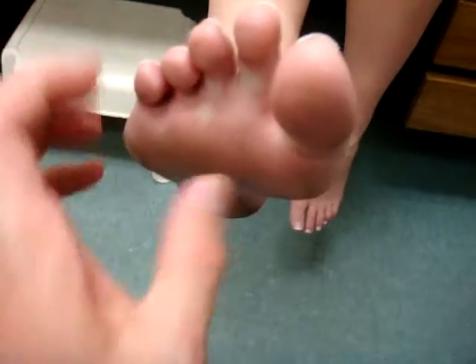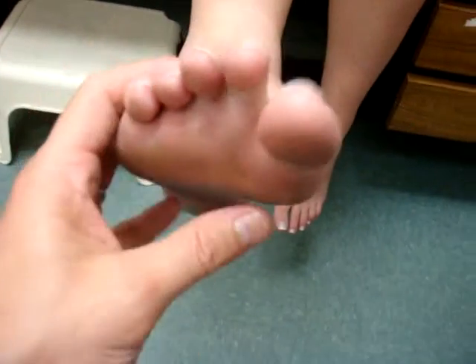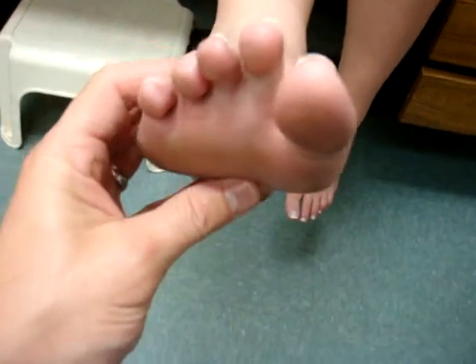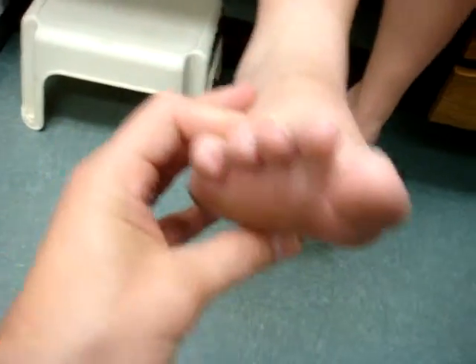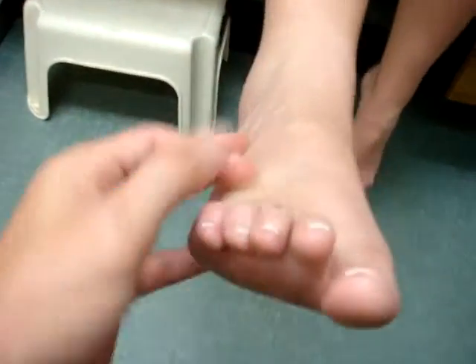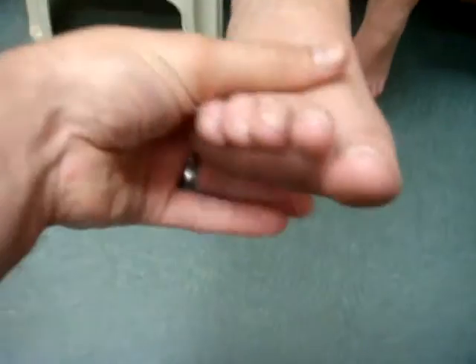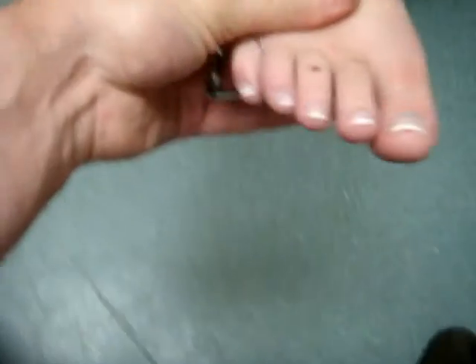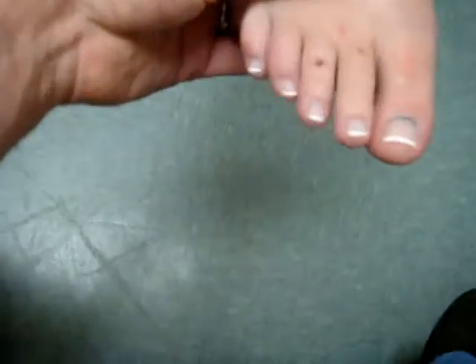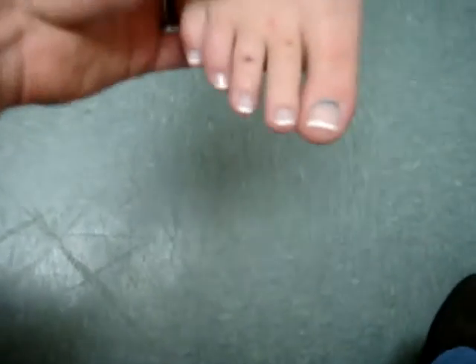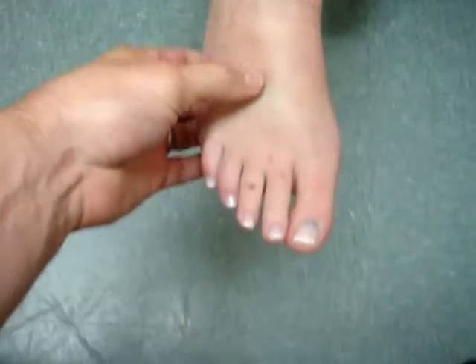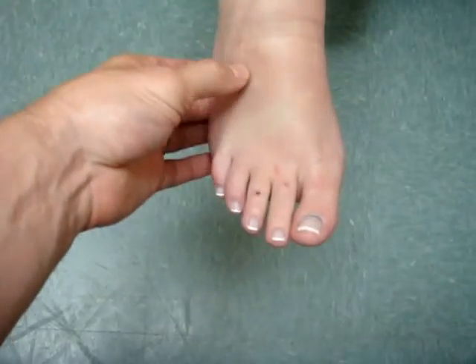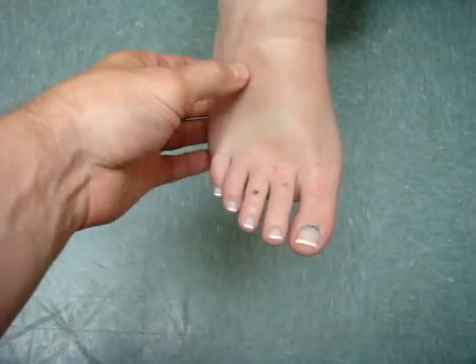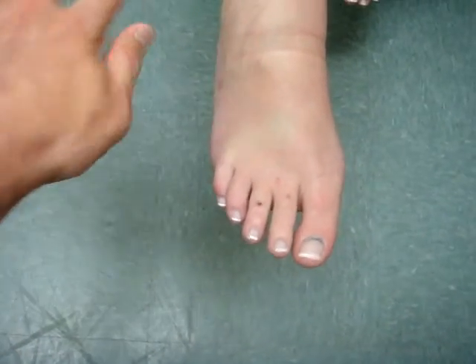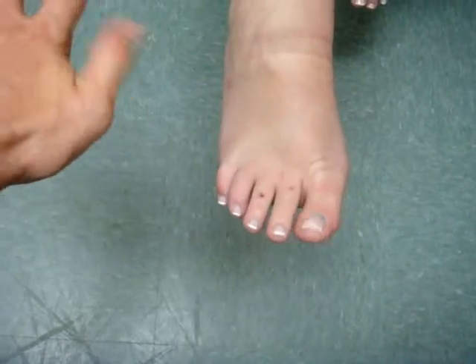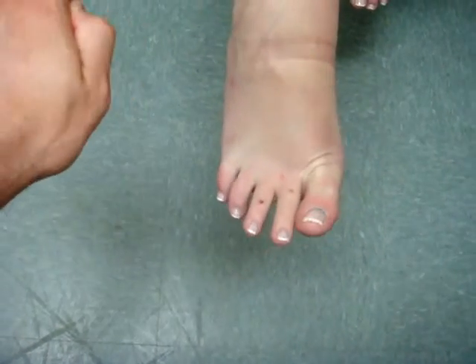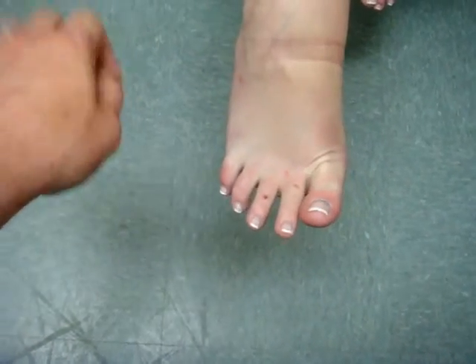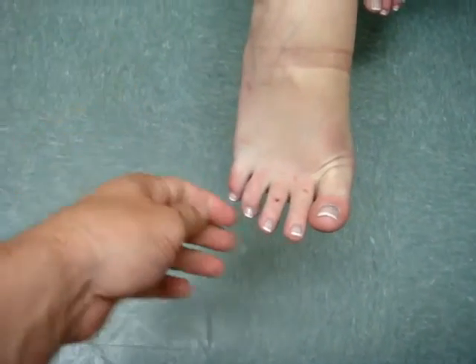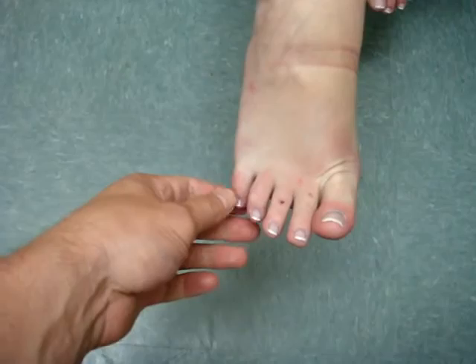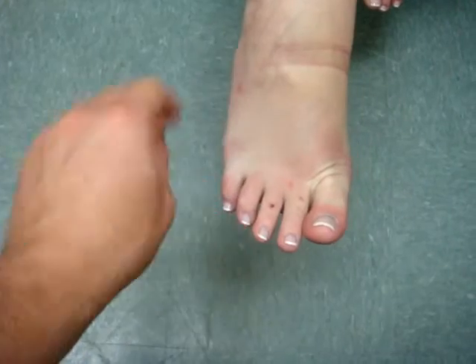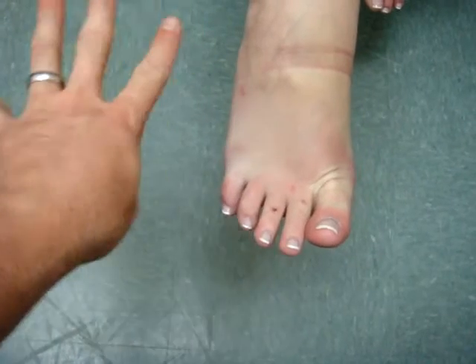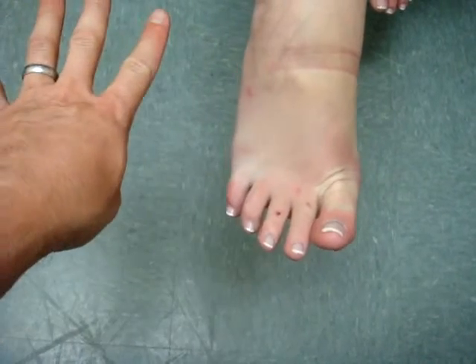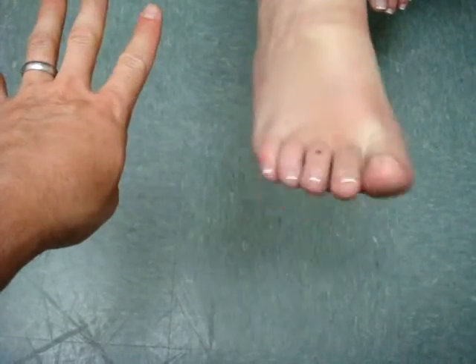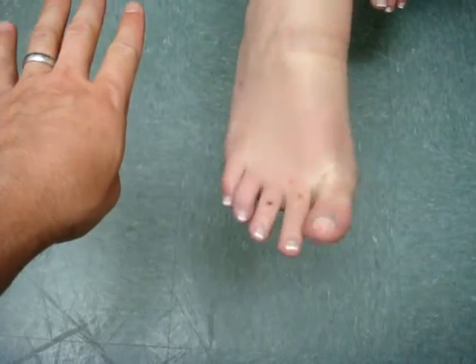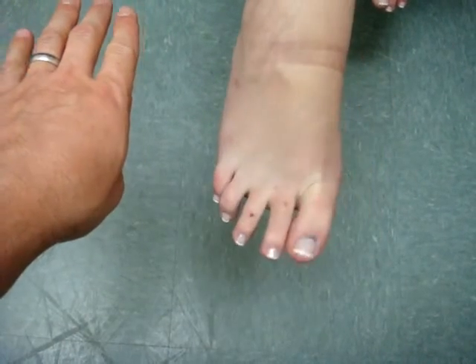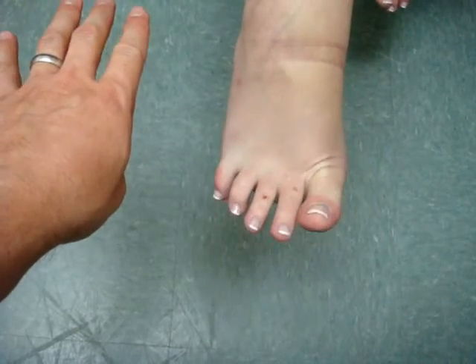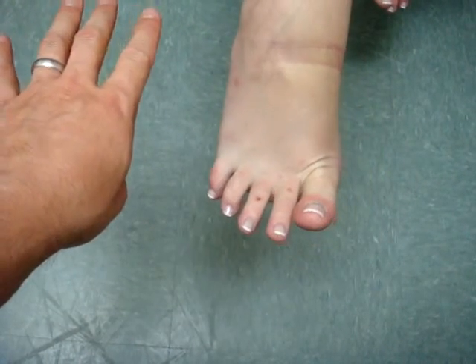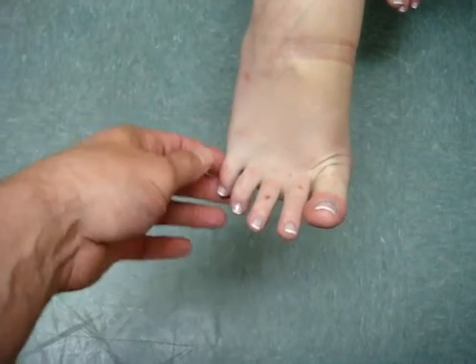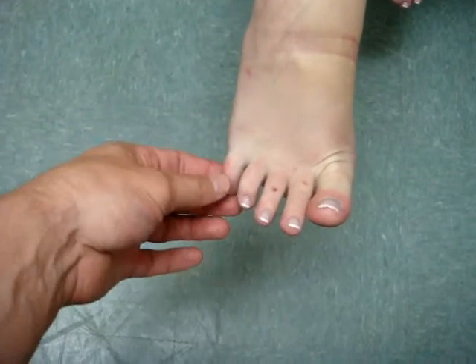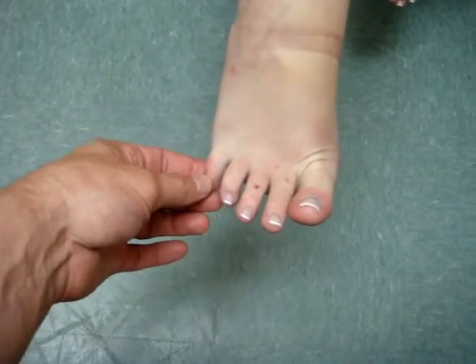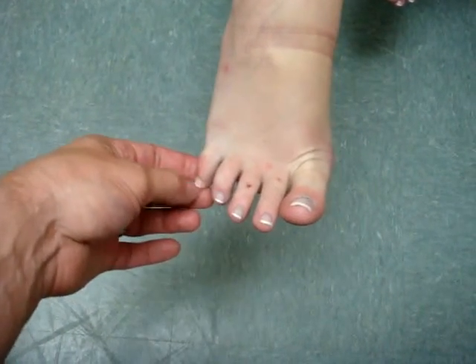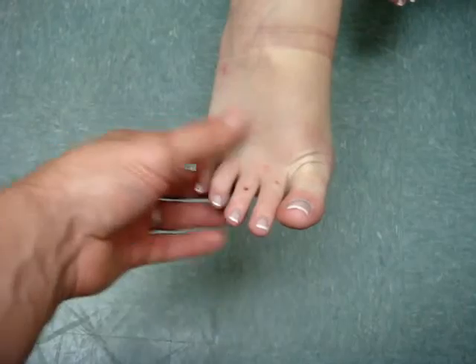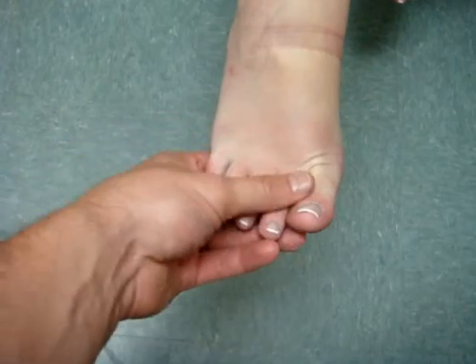She did not have any ability to spread her toes. Go ahead and show me how you spread your toes now. So that has come back. Let's do that again — spread them. Yes, this little pinky goes outward. All right, great.